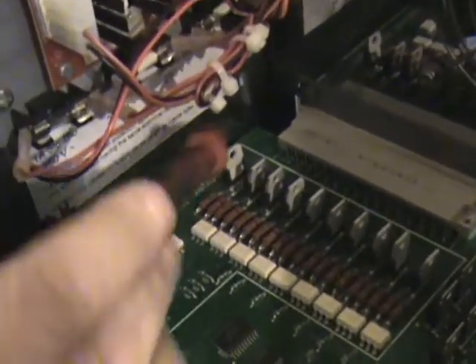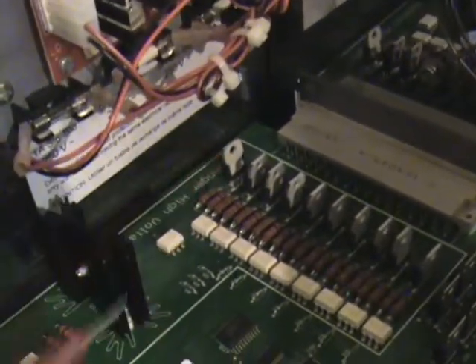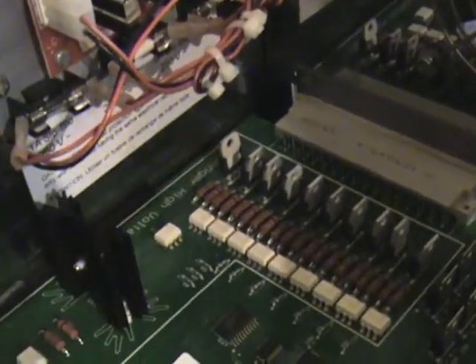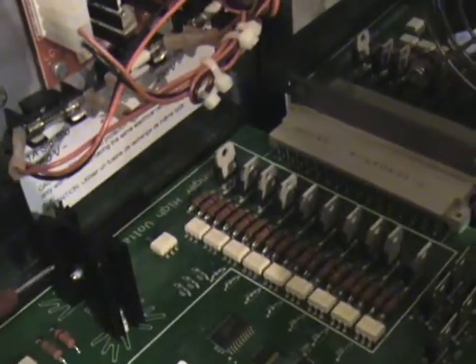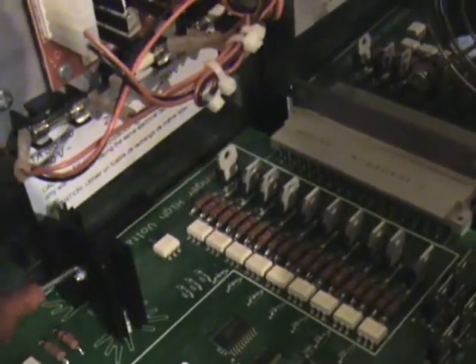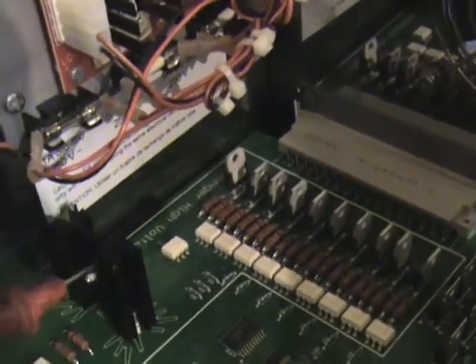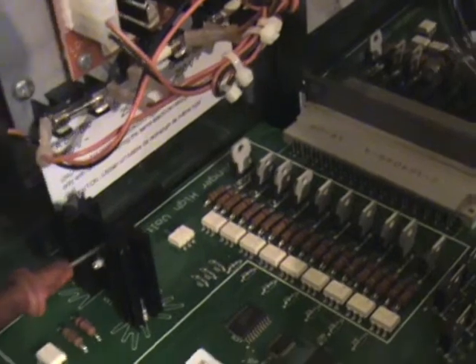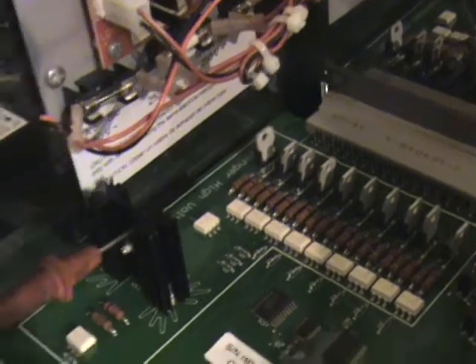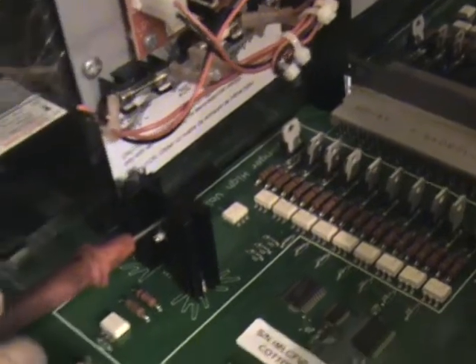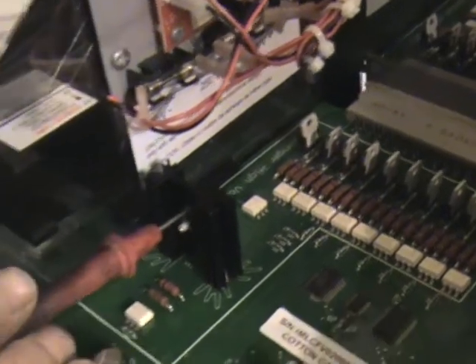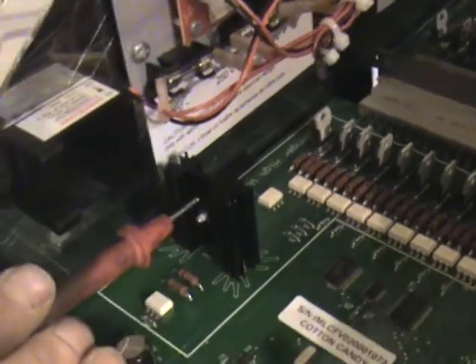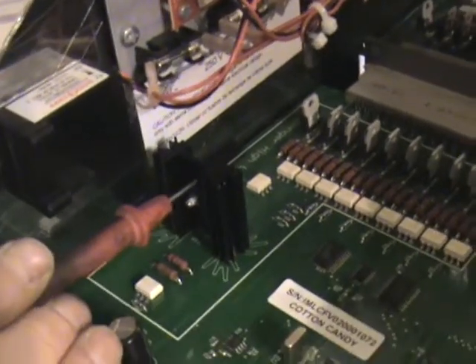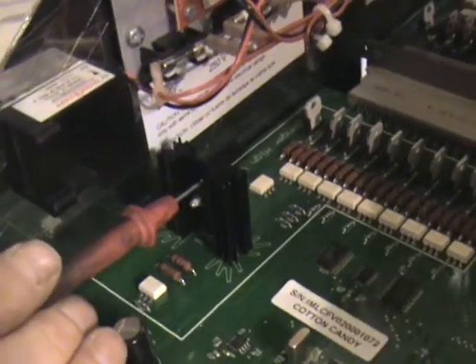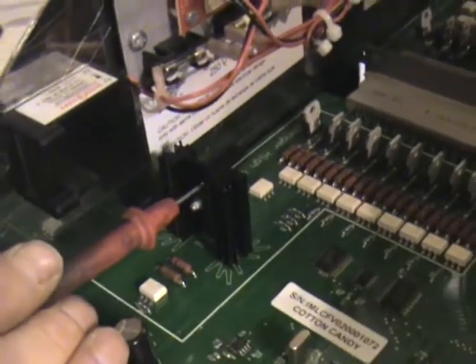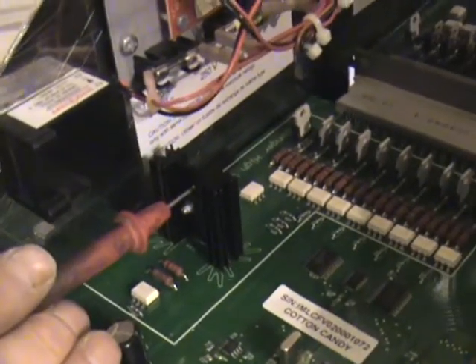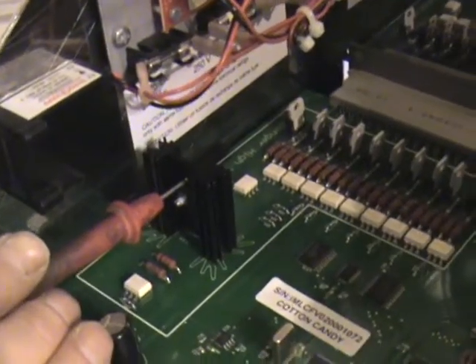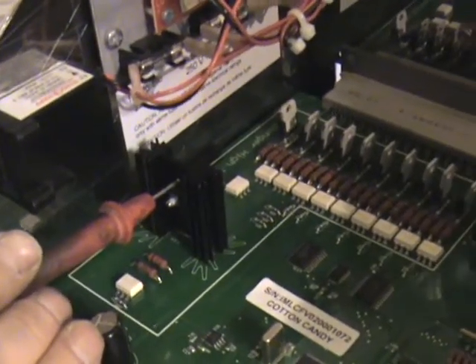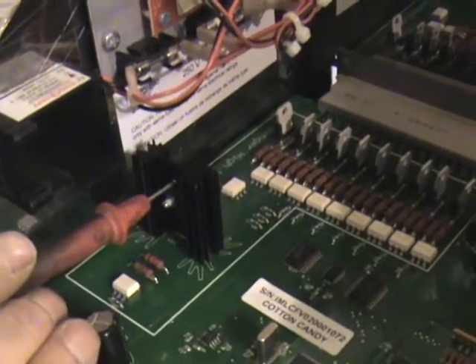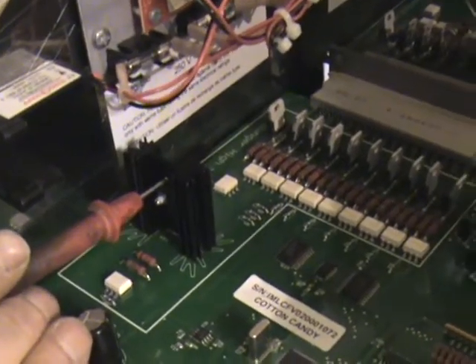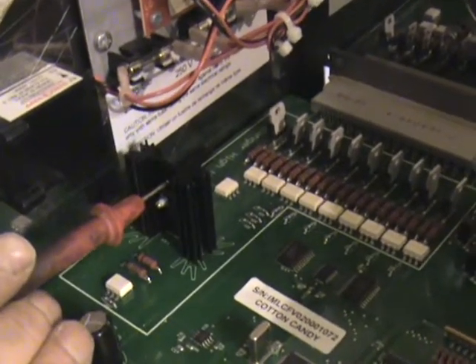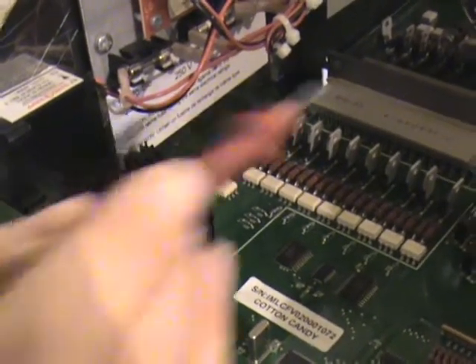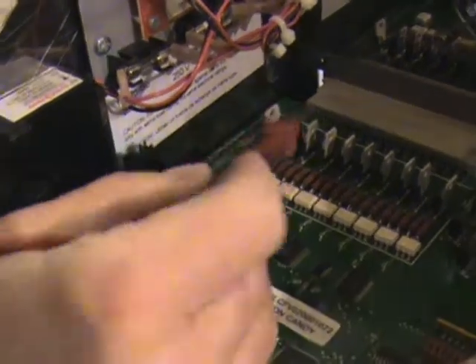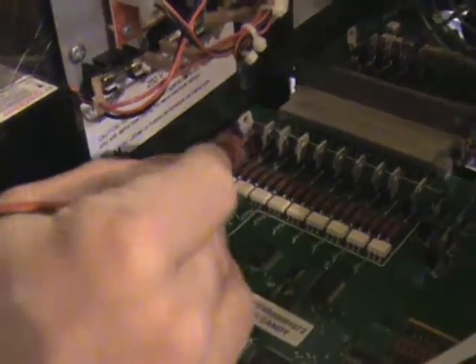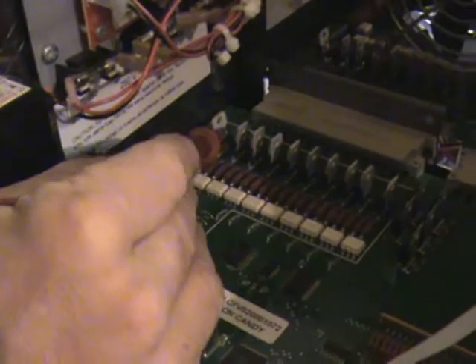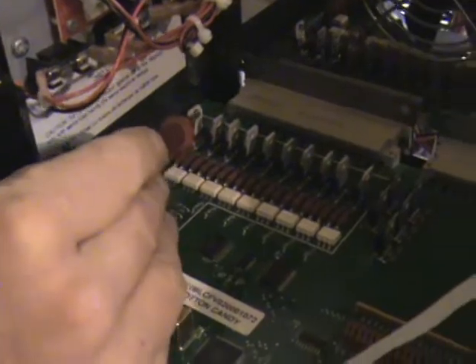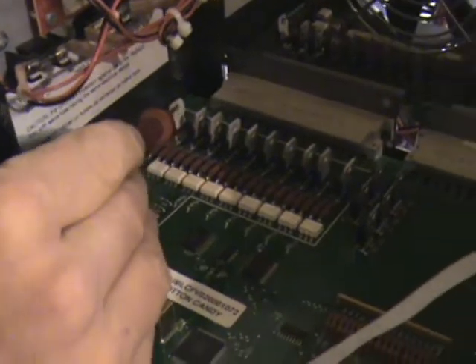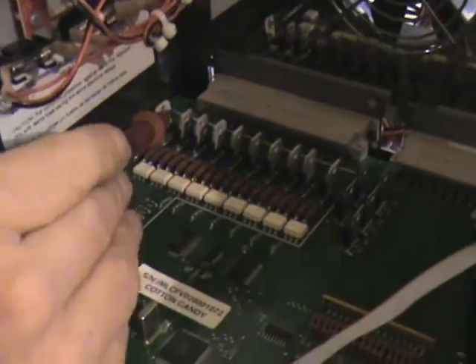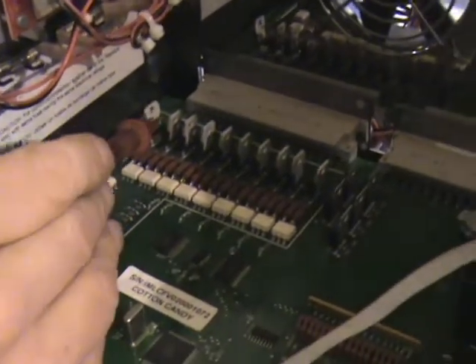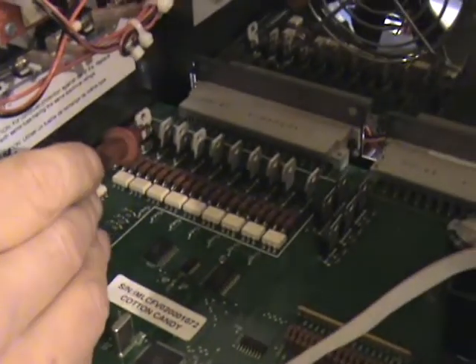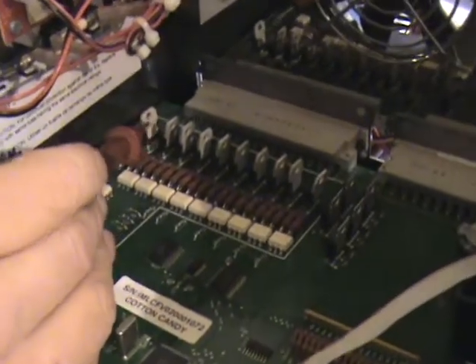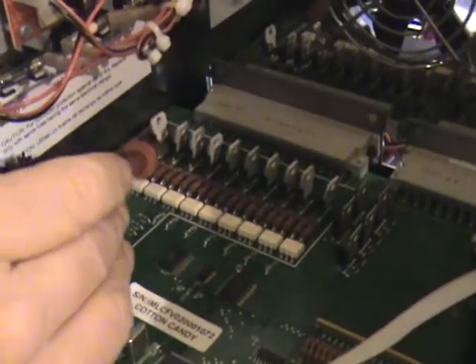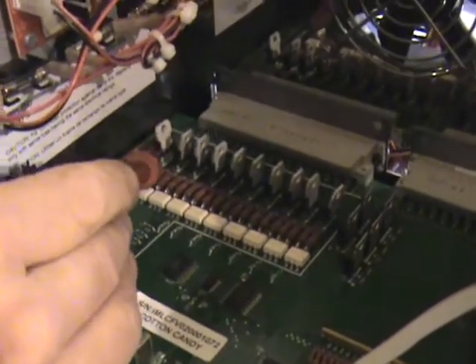This unit here is the T10. That's what feeds your heating element. This one here is the one that feeds the spin motor.